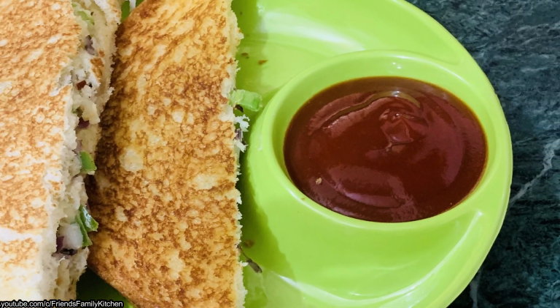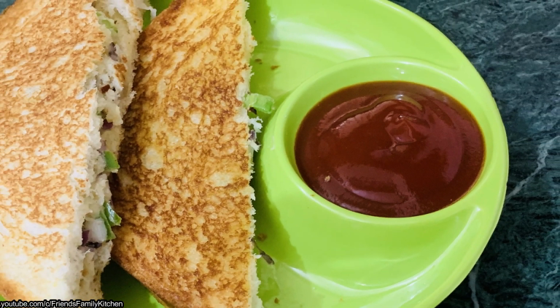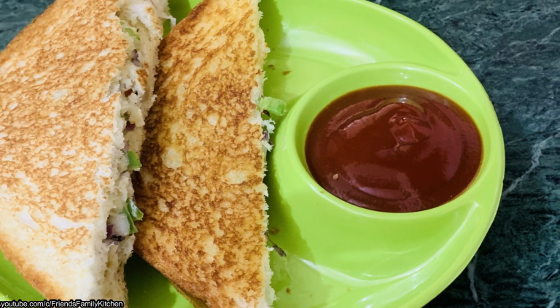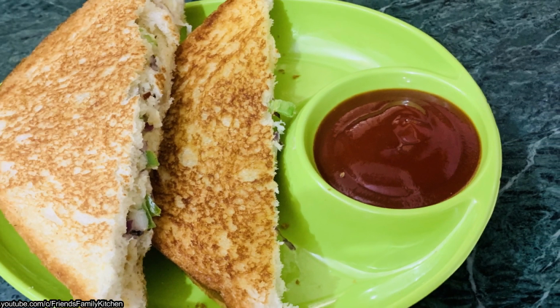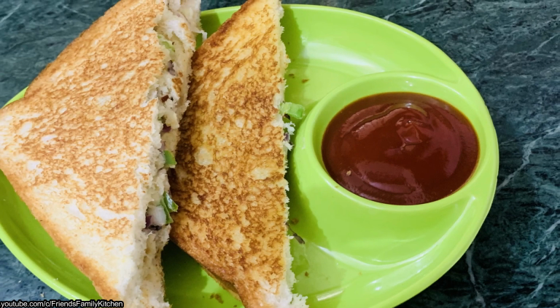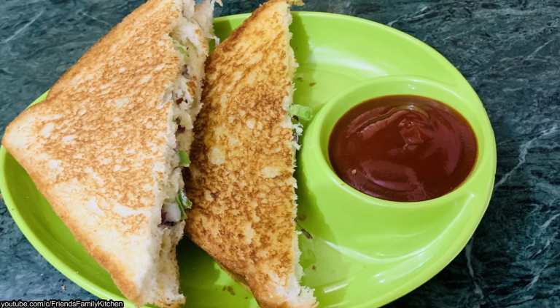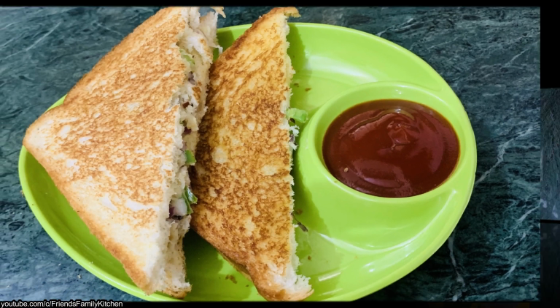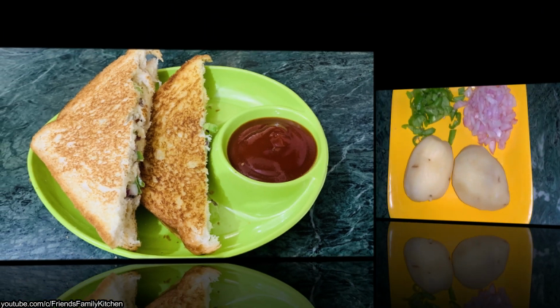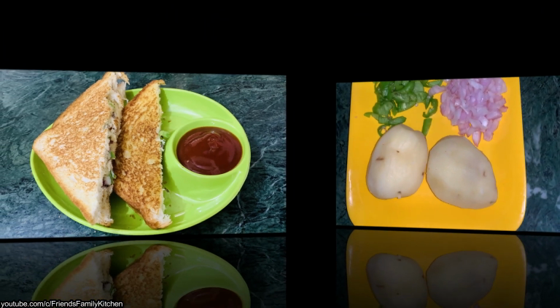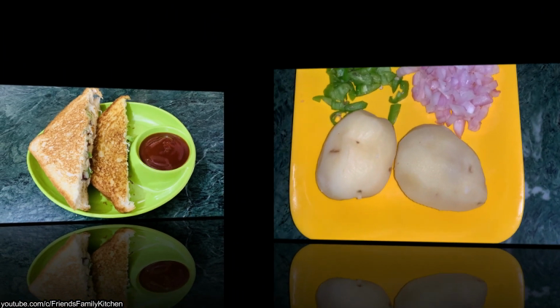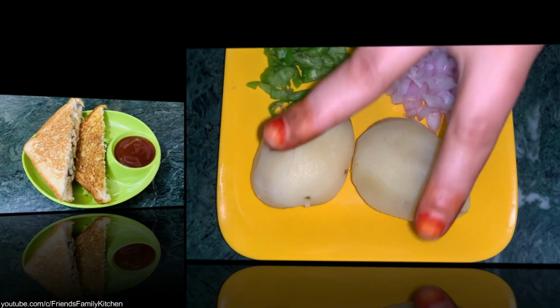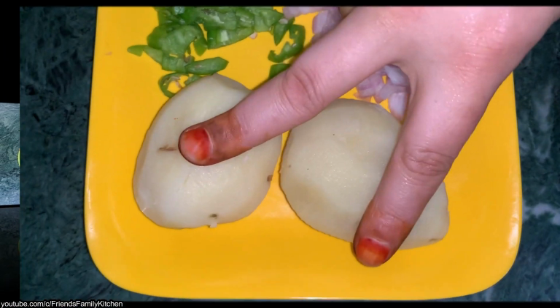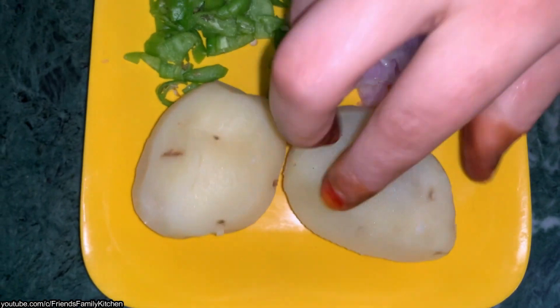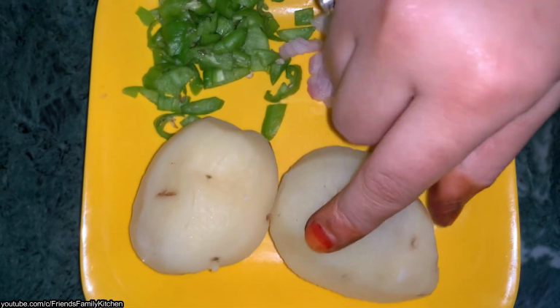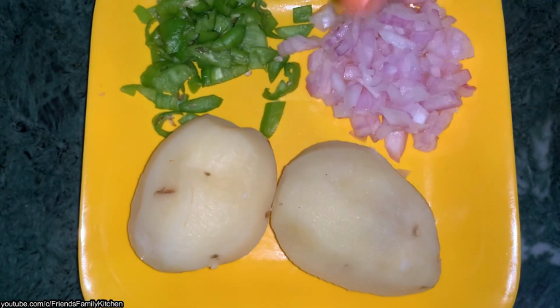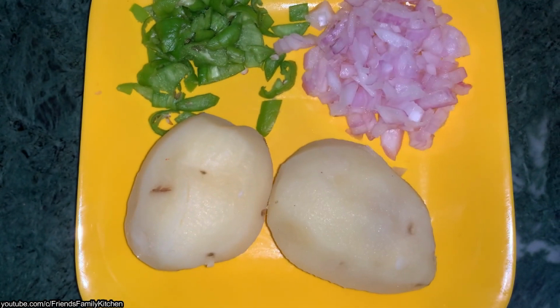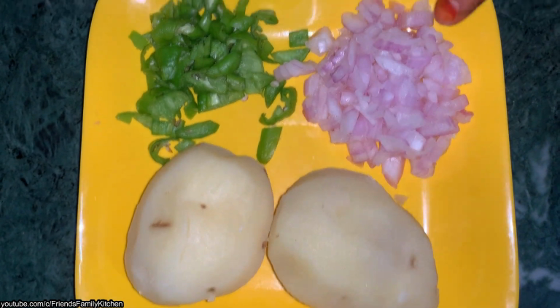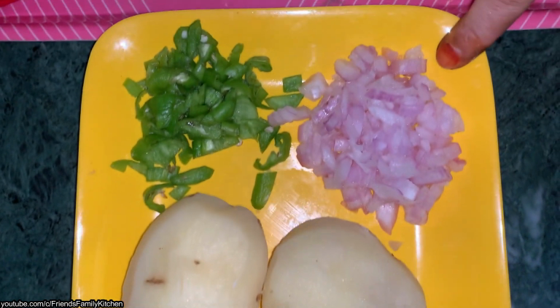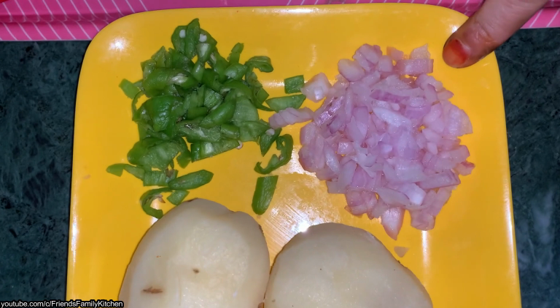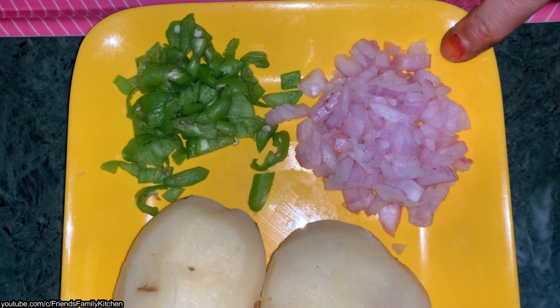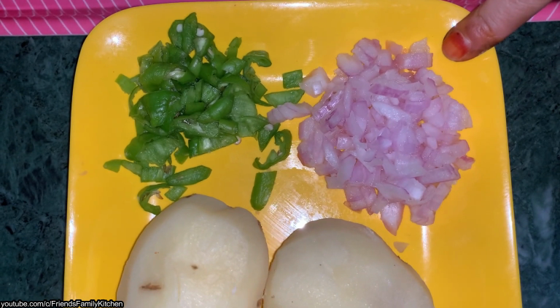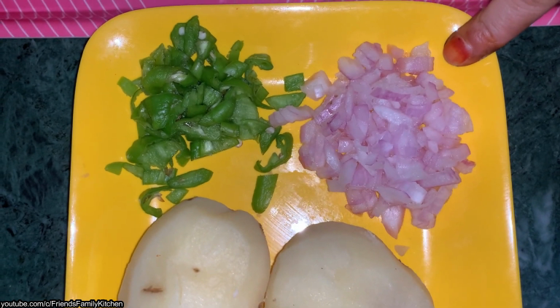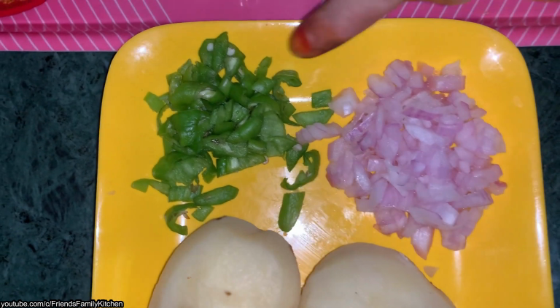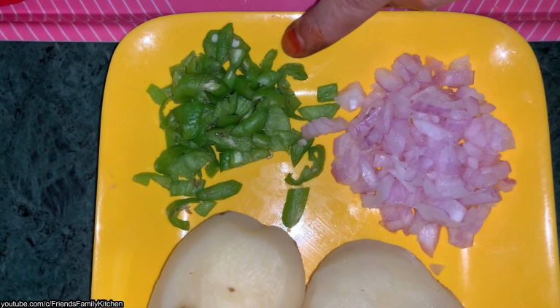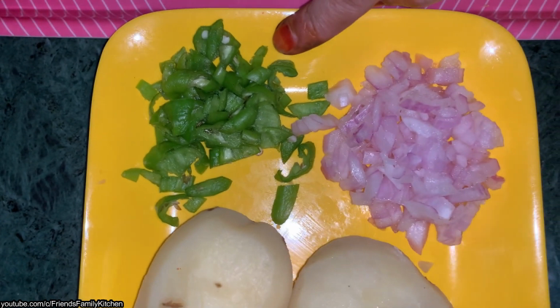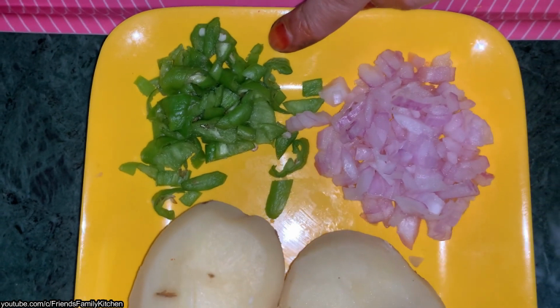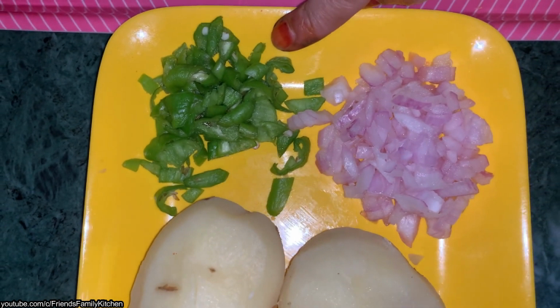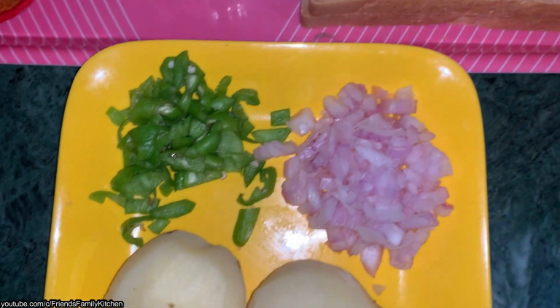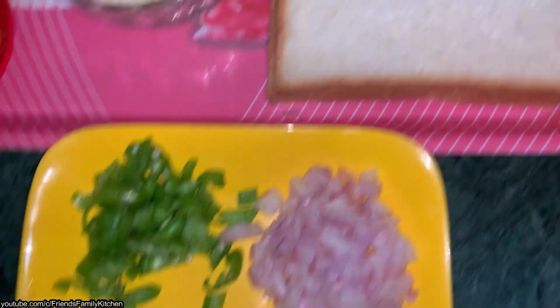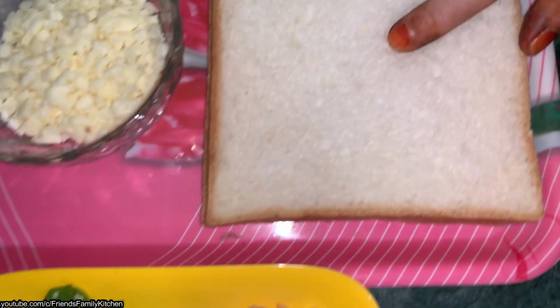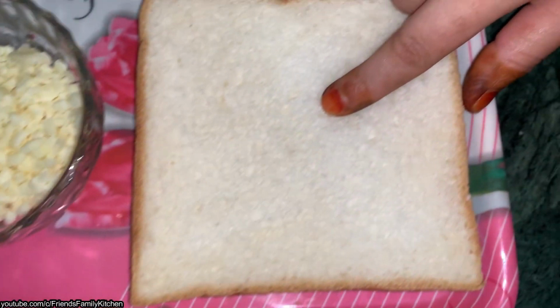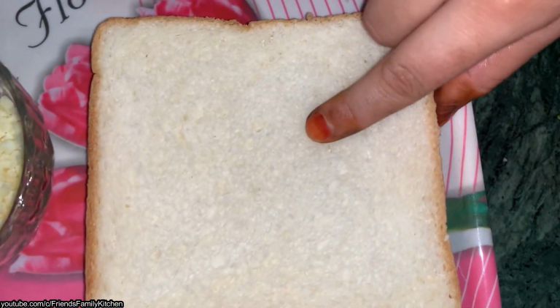Aloo Cheezy Sandwich. I have two aloo — potatoes — which I had boiled before. Onion and green chili. Two bread.